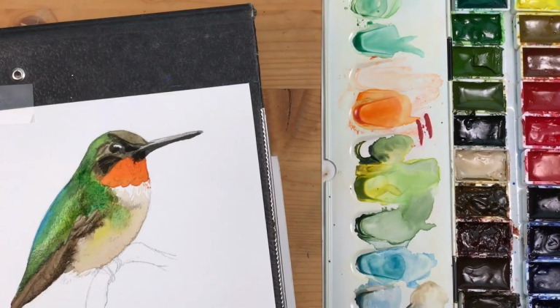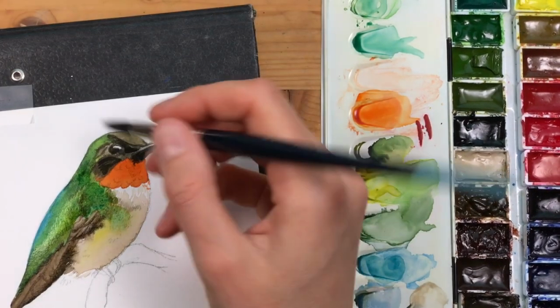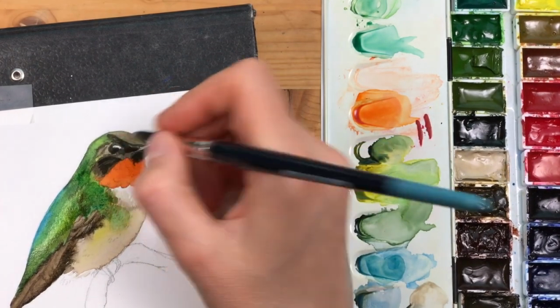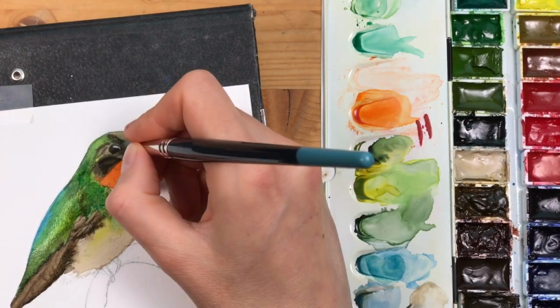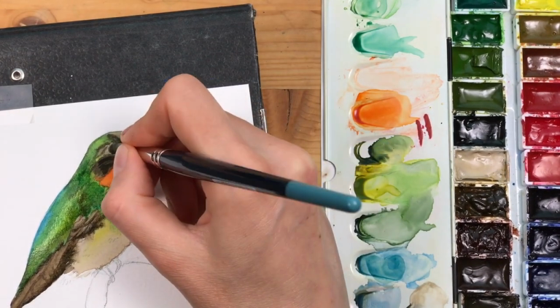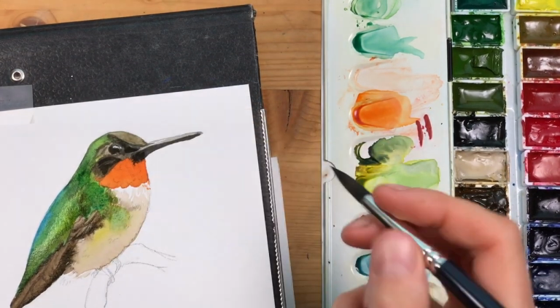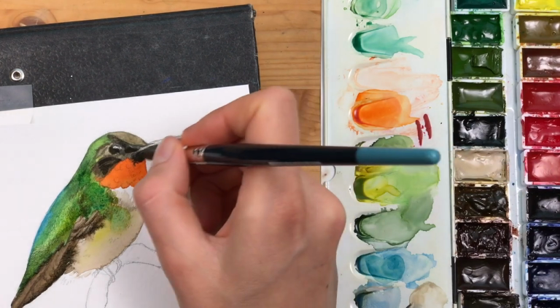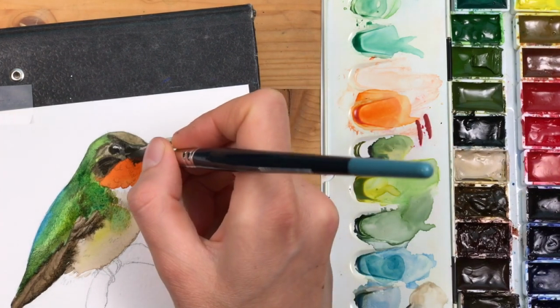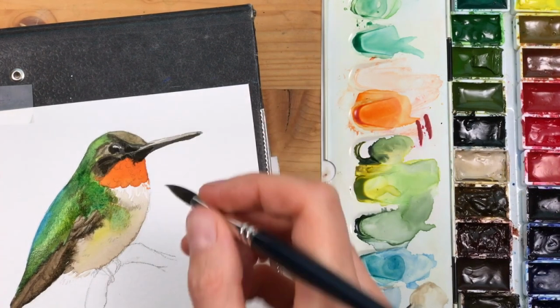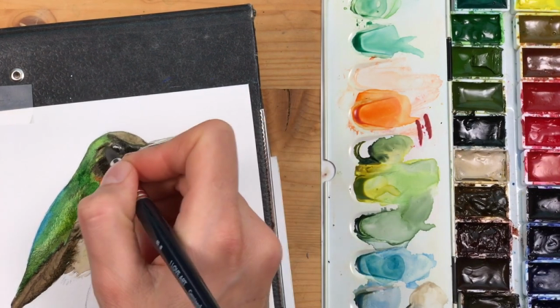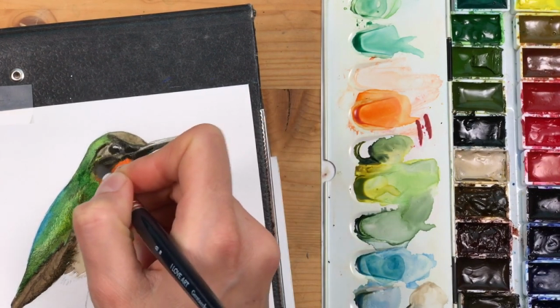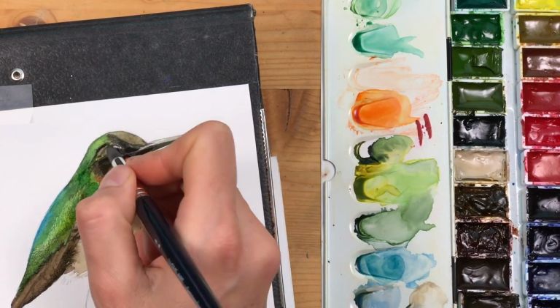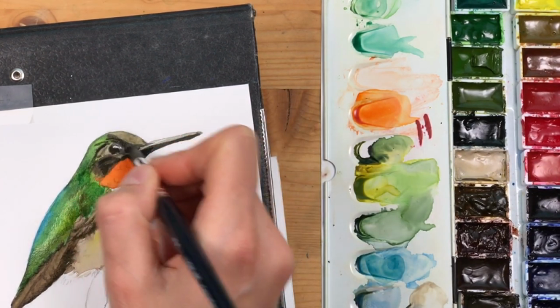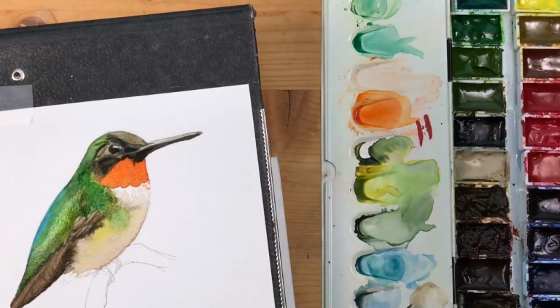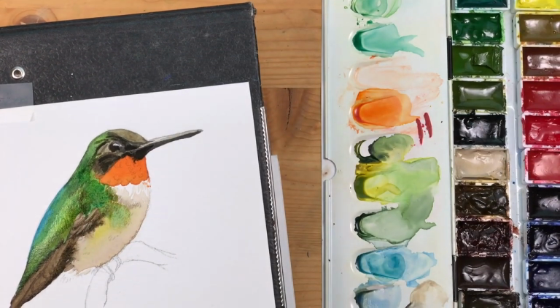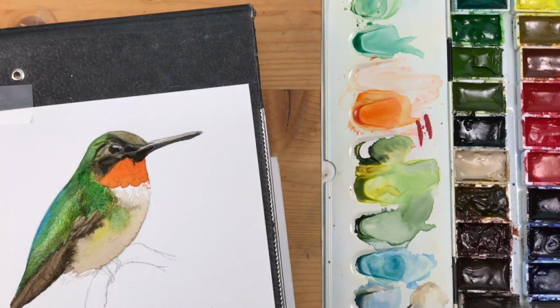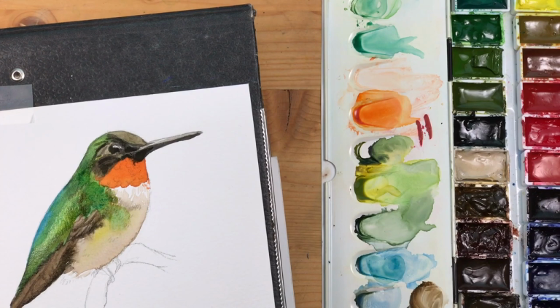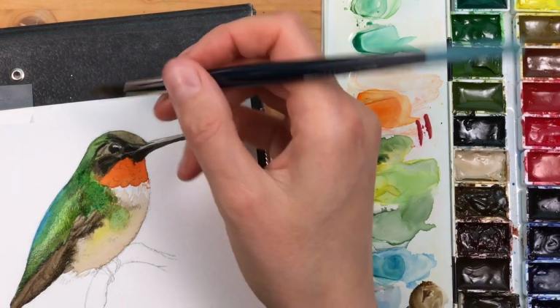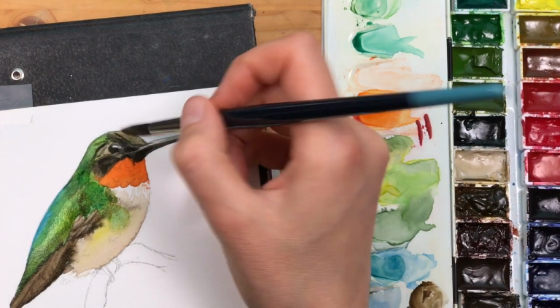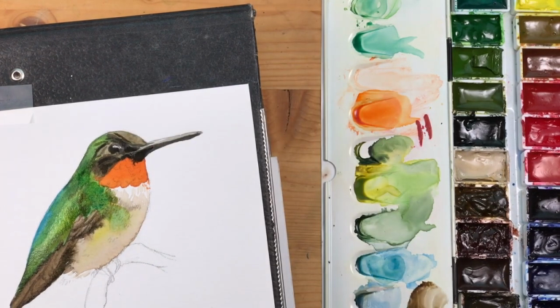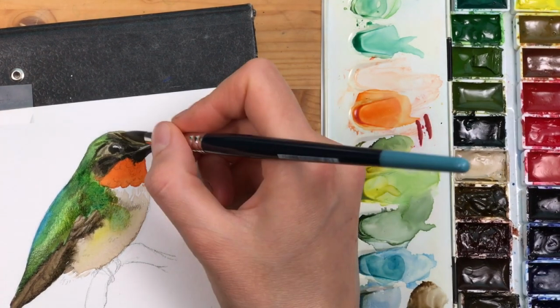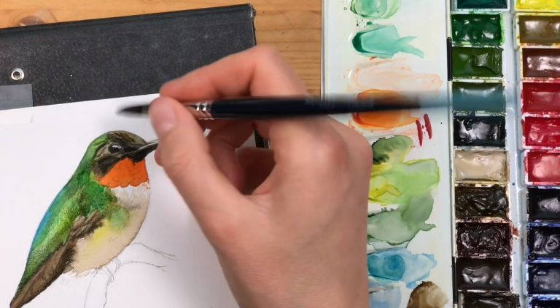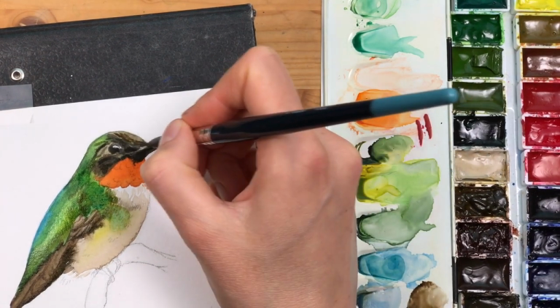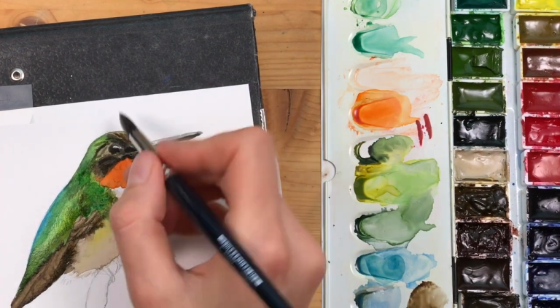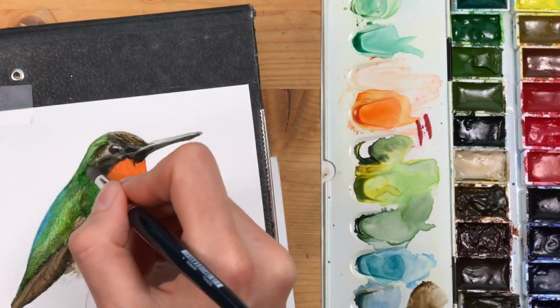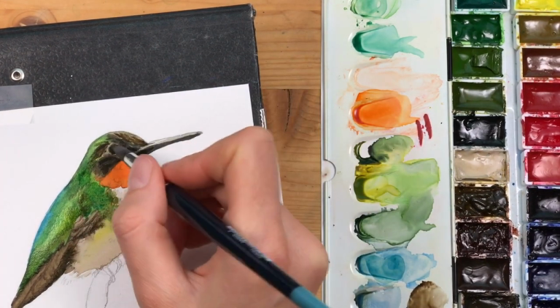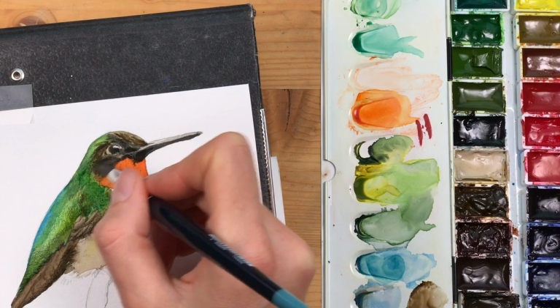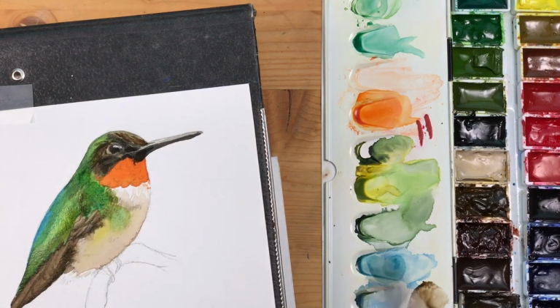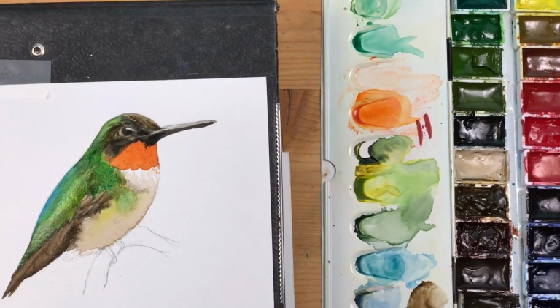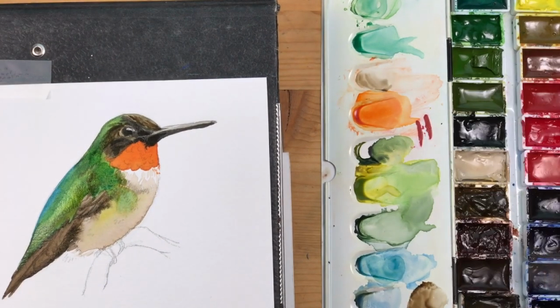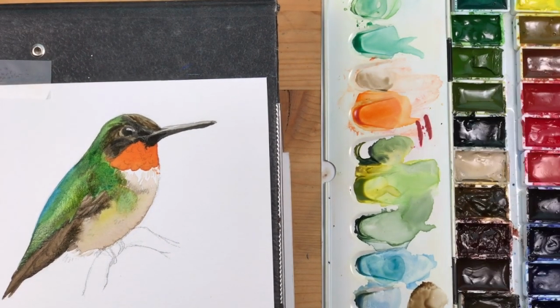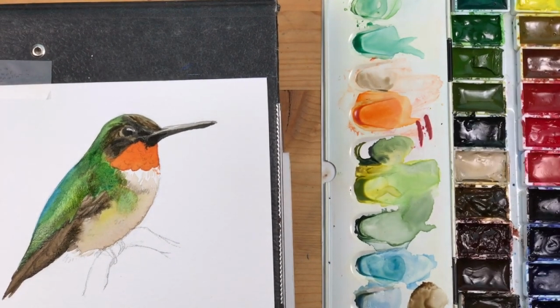You can see I'm not trying to get every feather detail right here. I just want to make sure that the viewer can see that these are the wing feathers or the tail feathers or the ear patch — and that's enough for me at this stage.